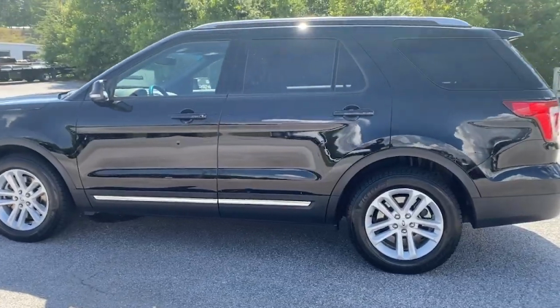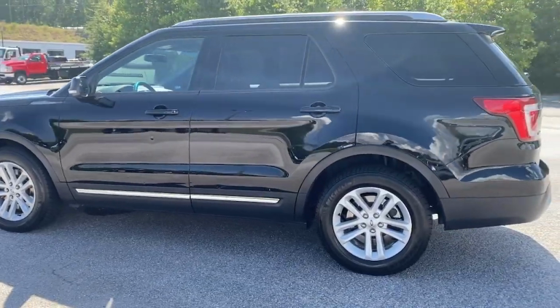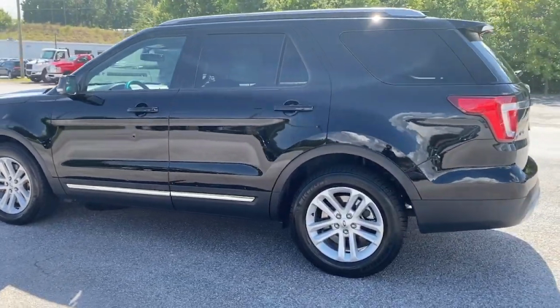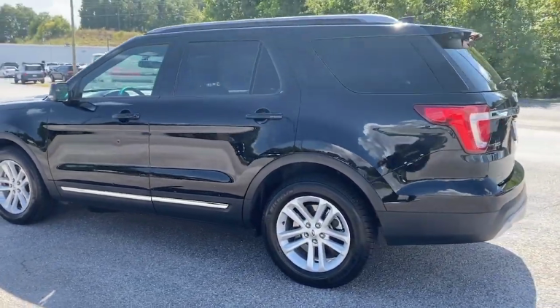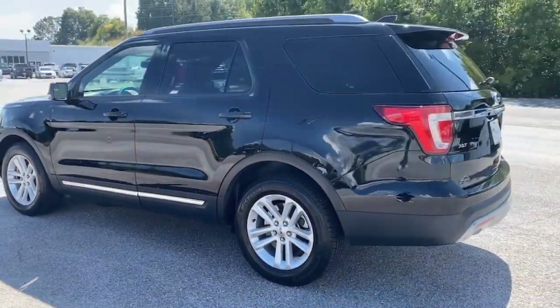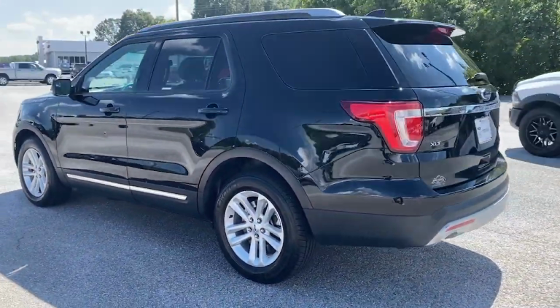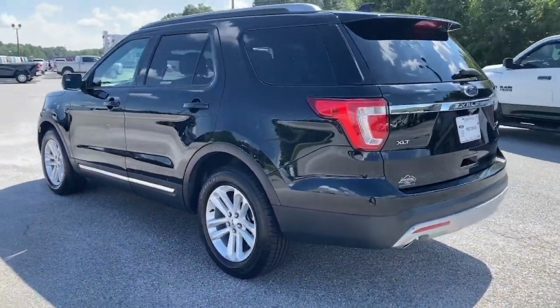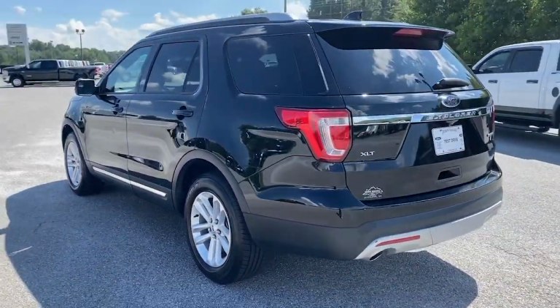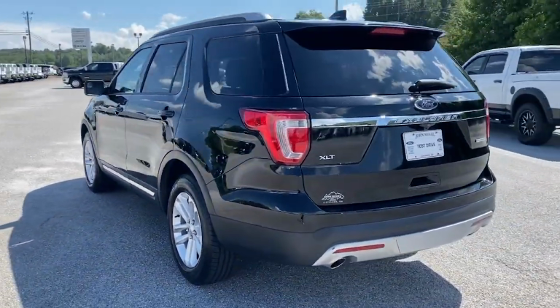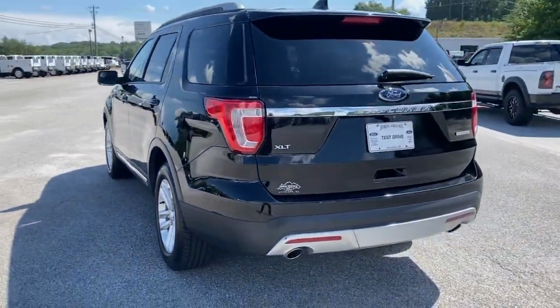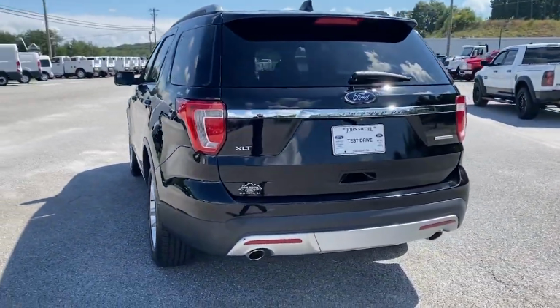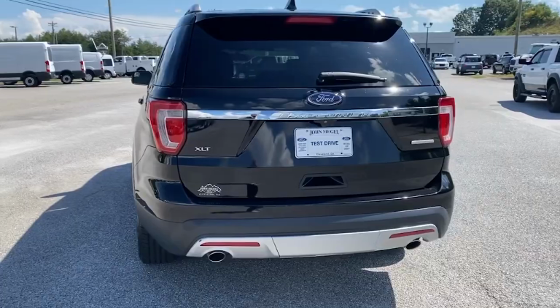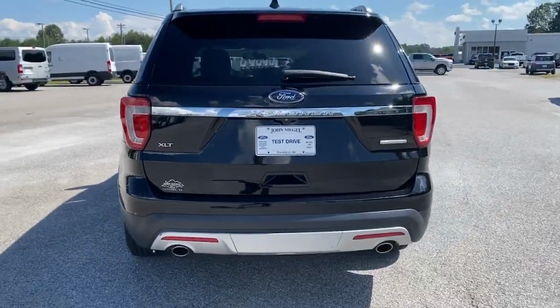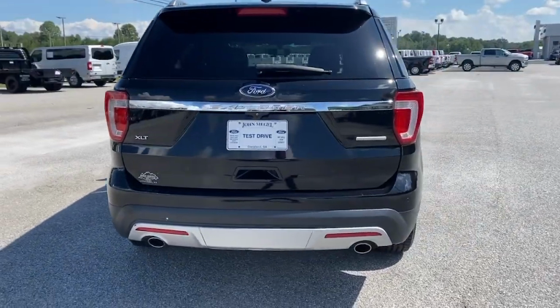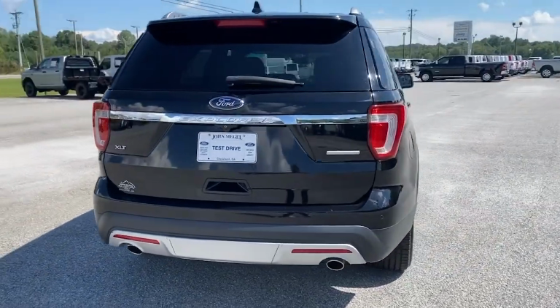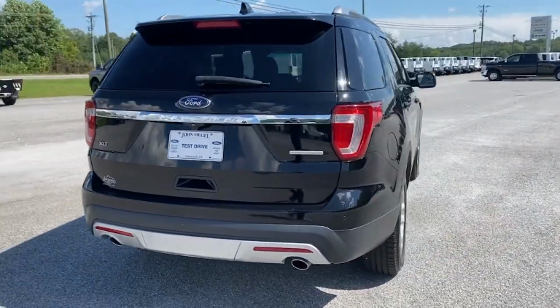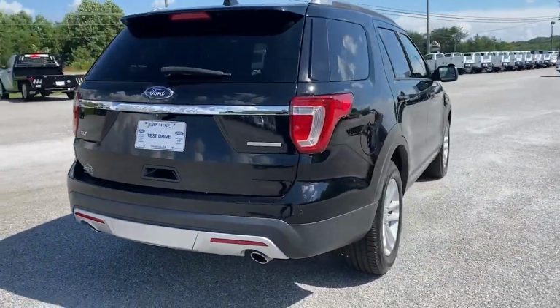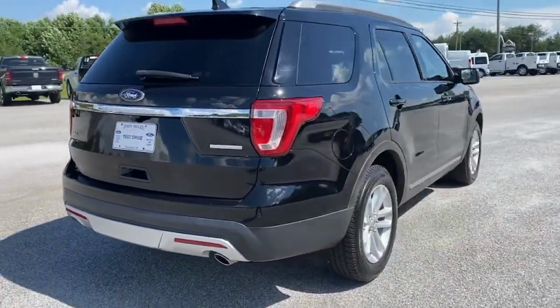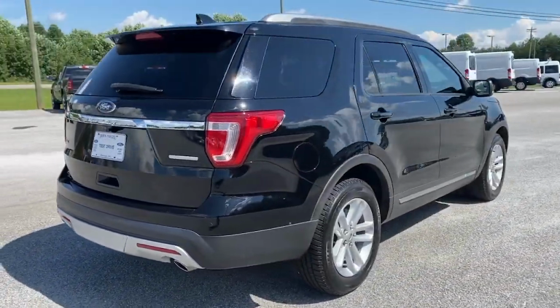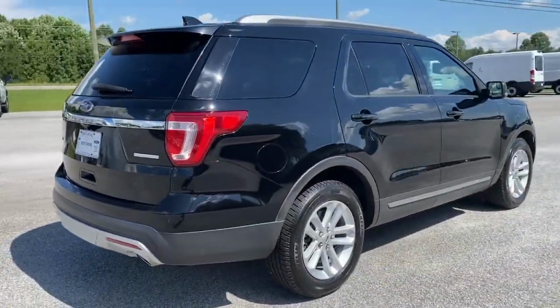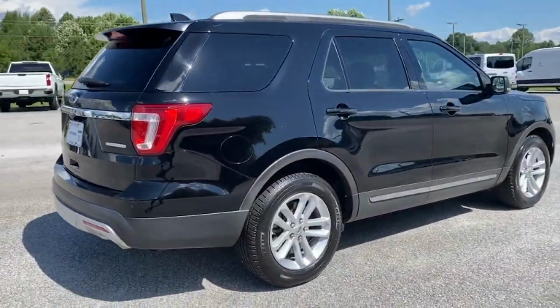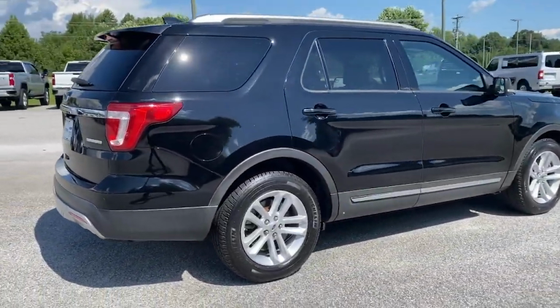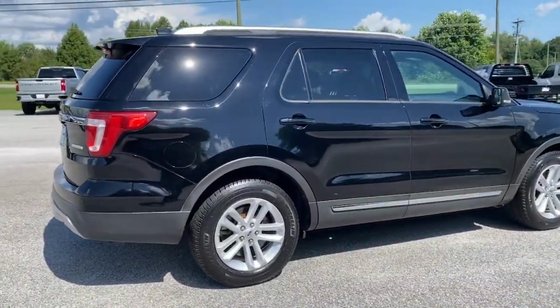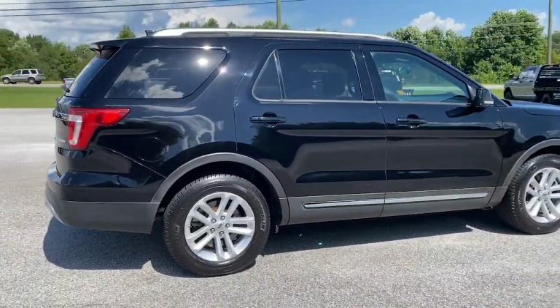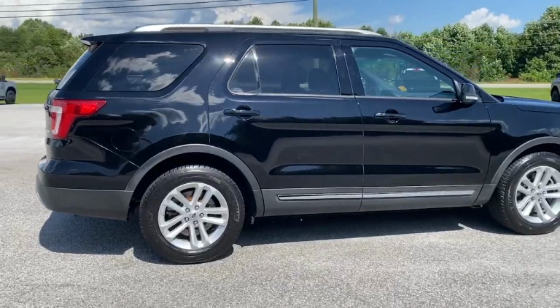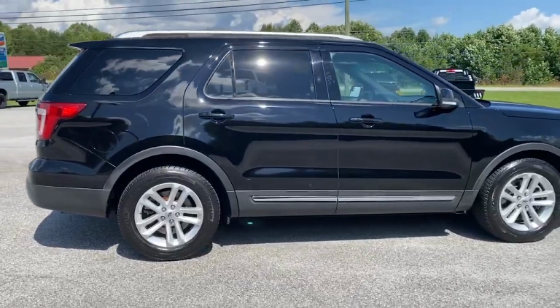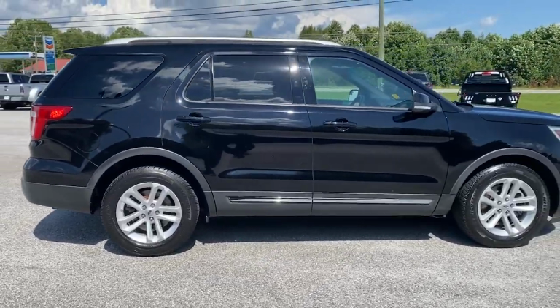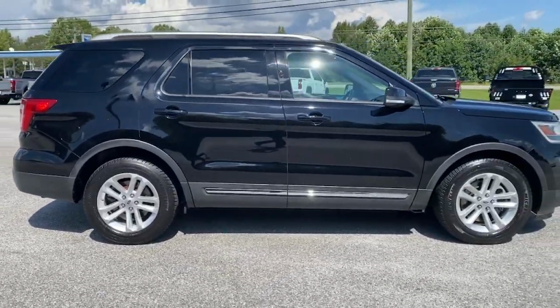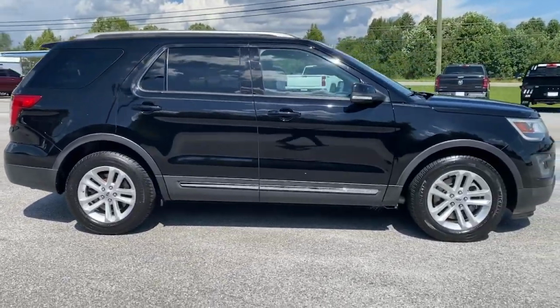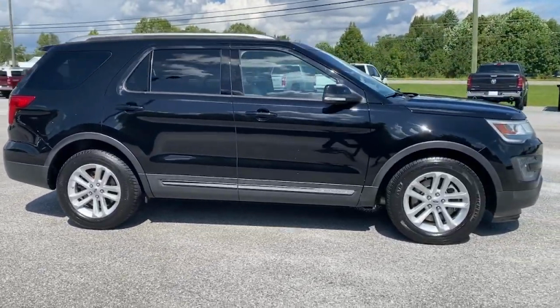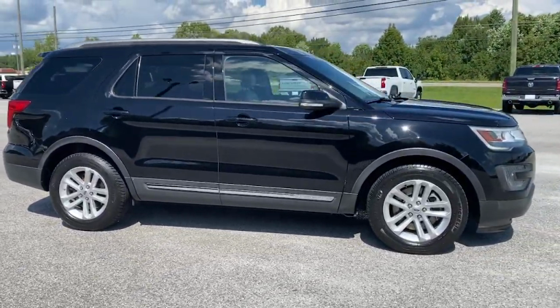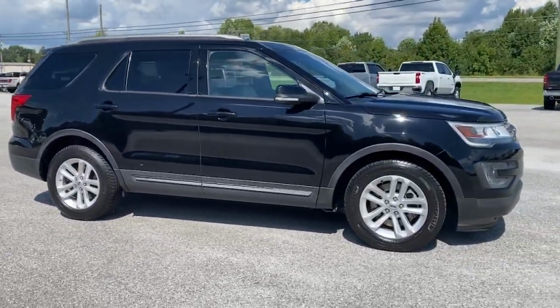Here's an Explorer that brings an uncompromising spirit to all your adventures. Behind its commanding stance, you'll find a refined, comfortable driving experience, and available options that let you customize technology and capabilities.